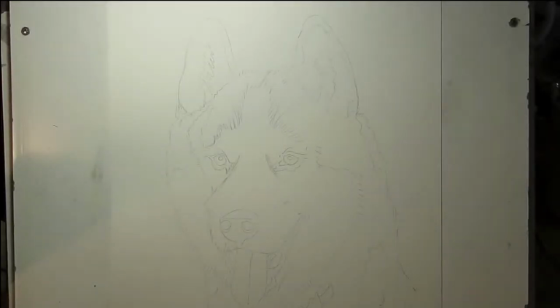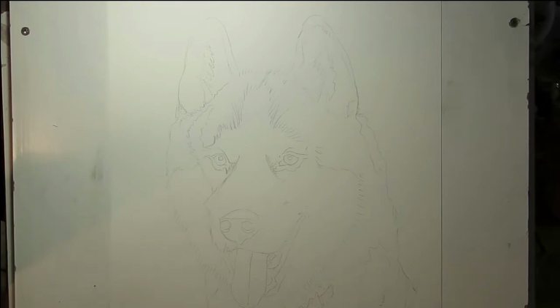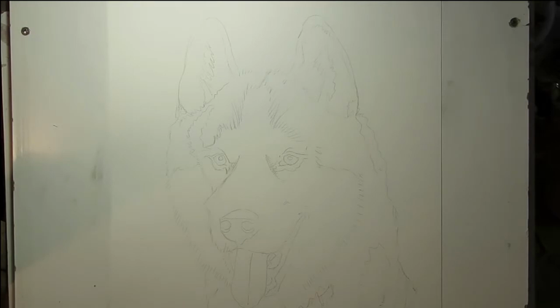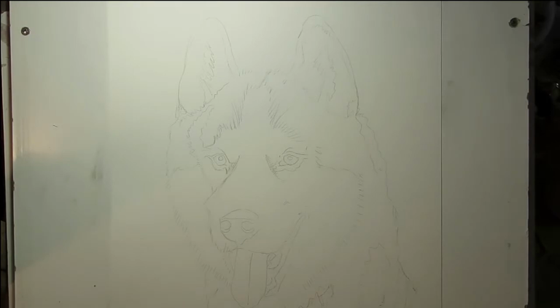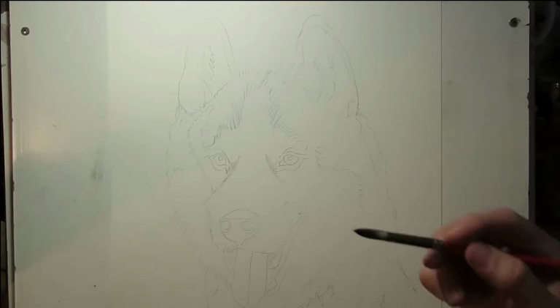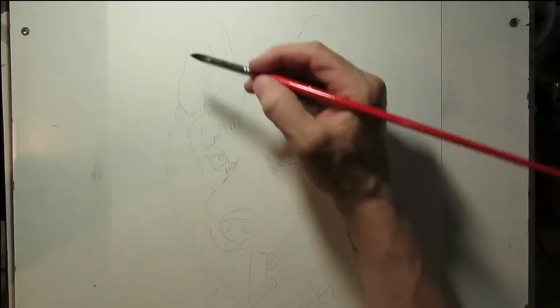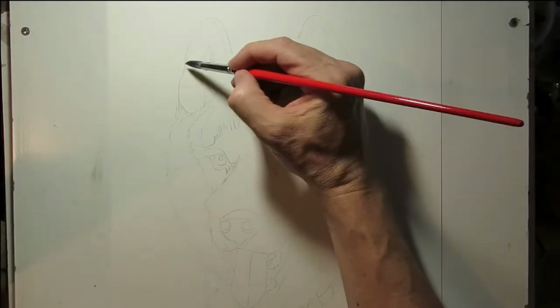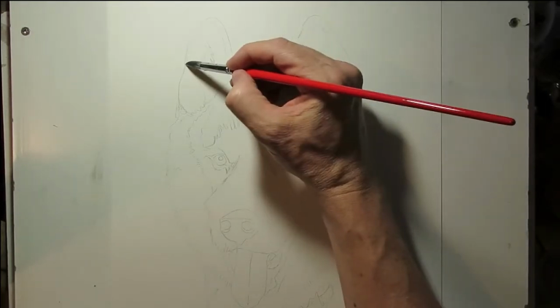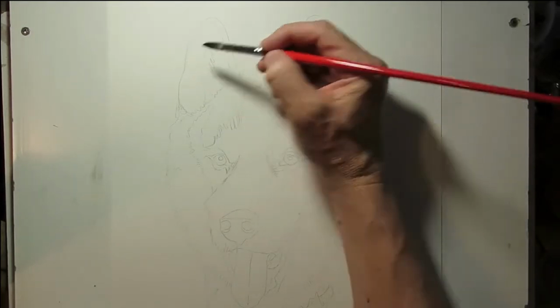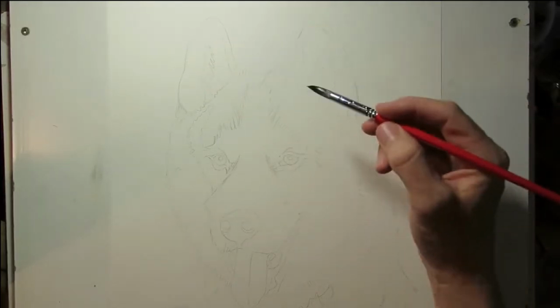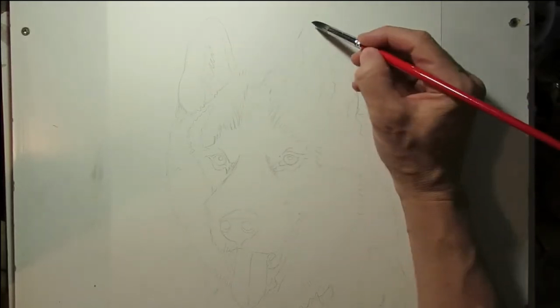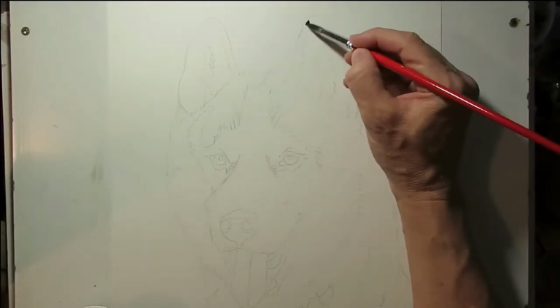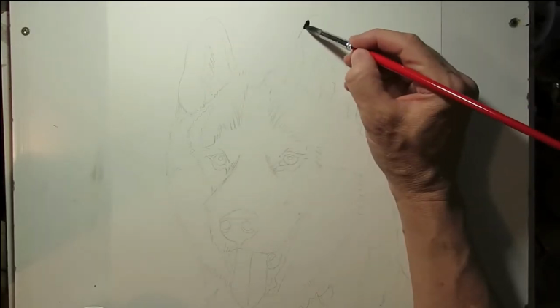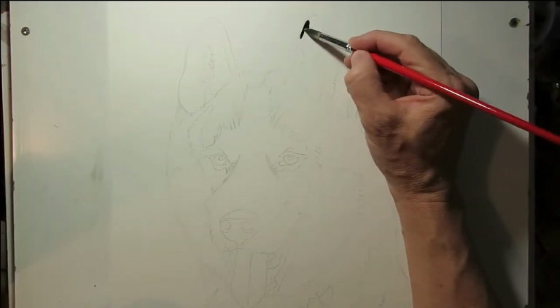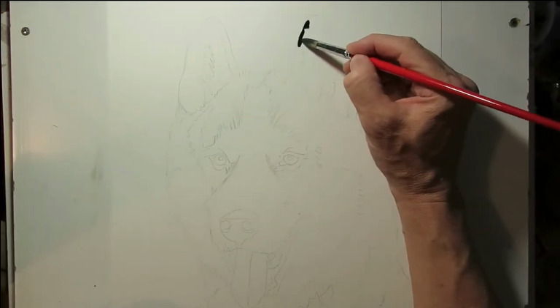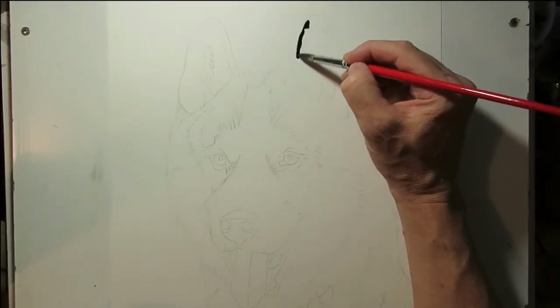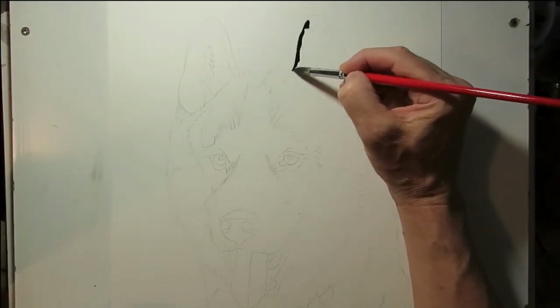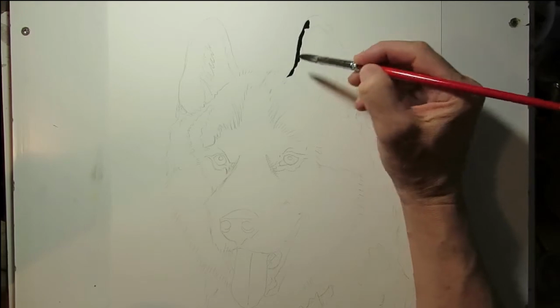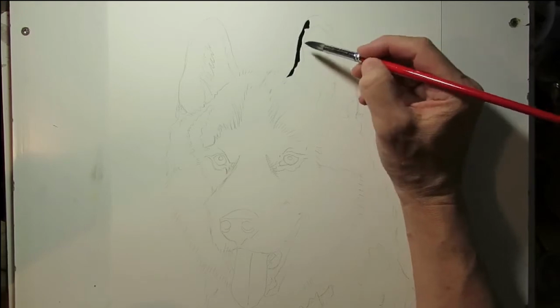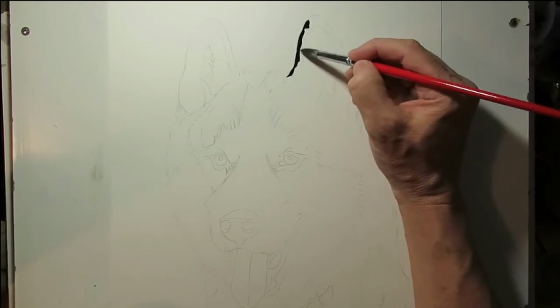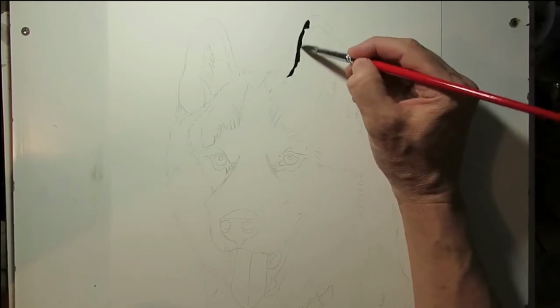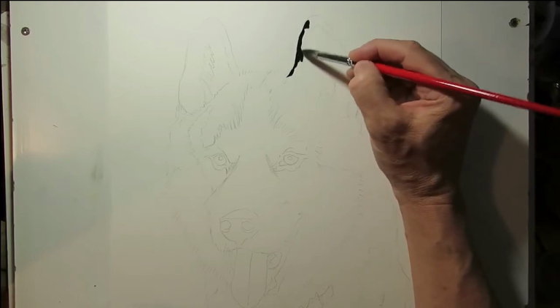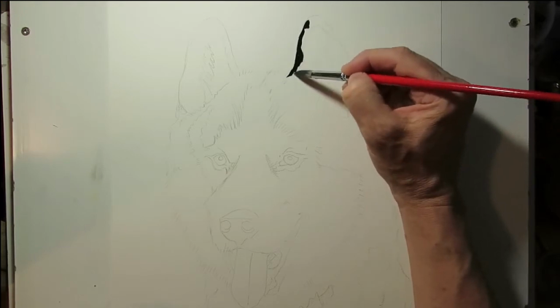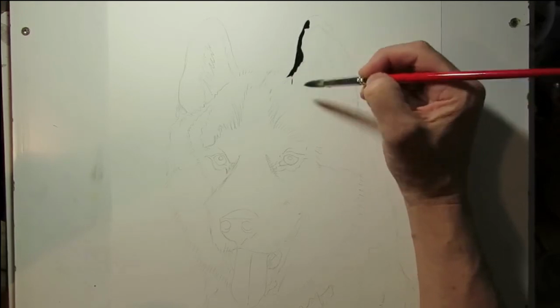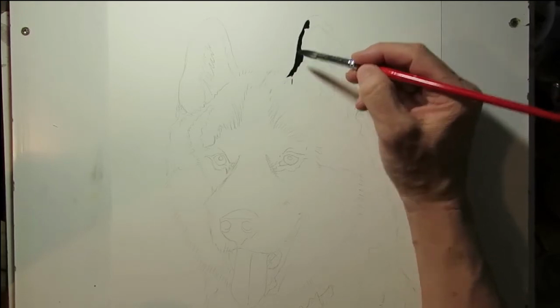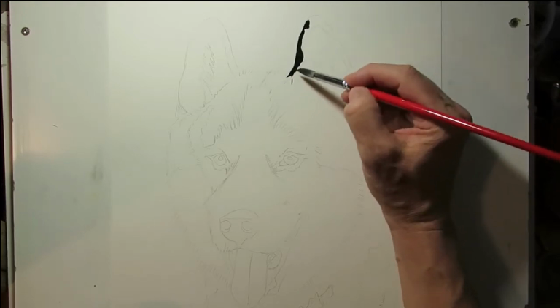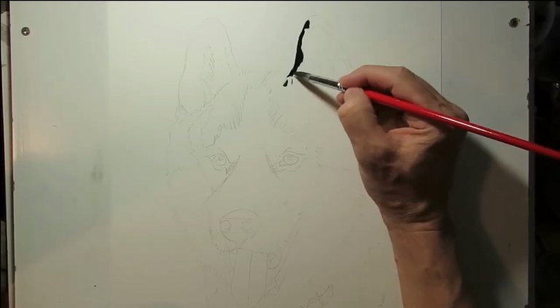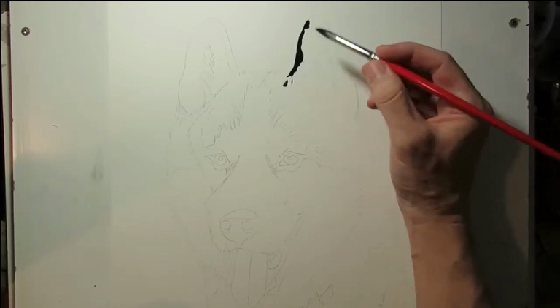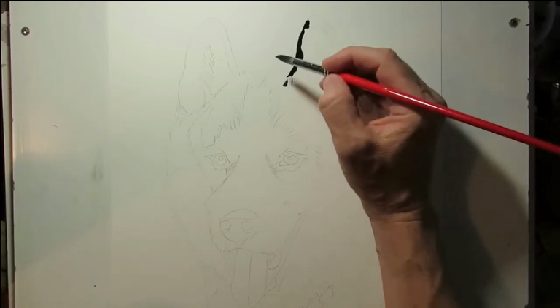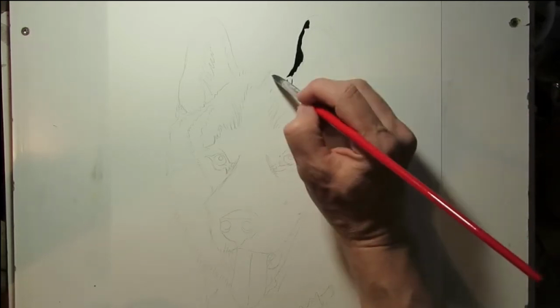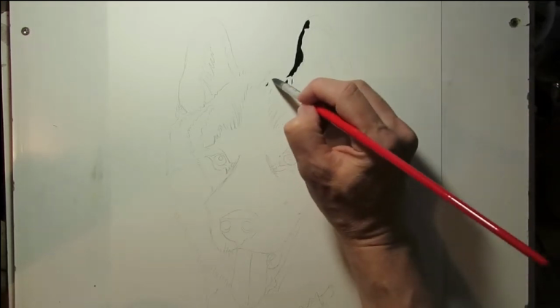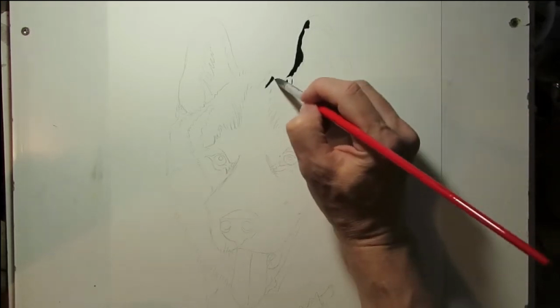Hello there. This is my second tutorial video. I'm going to try and make it a bit more like a tutorial video. This is a Siberian Husky.